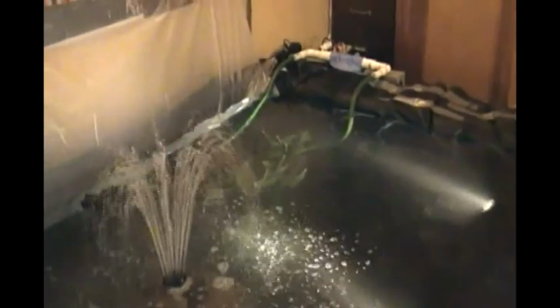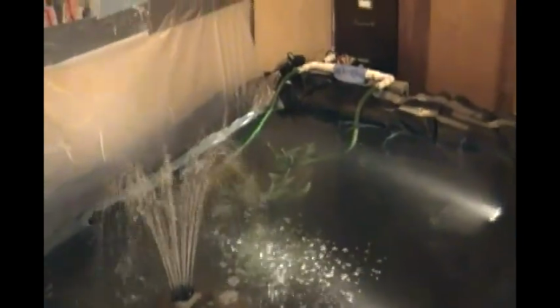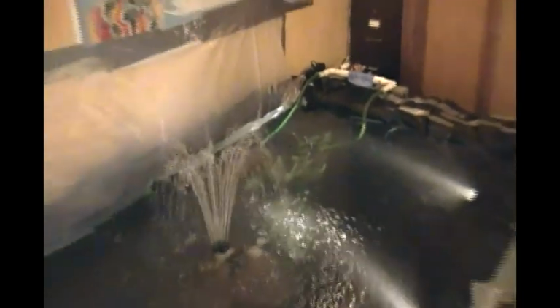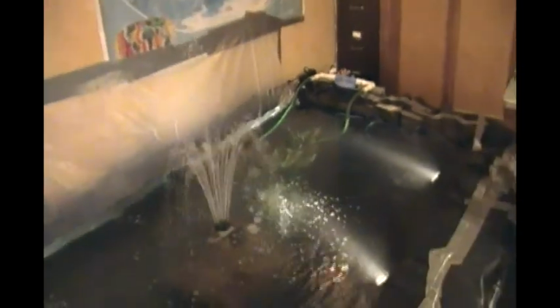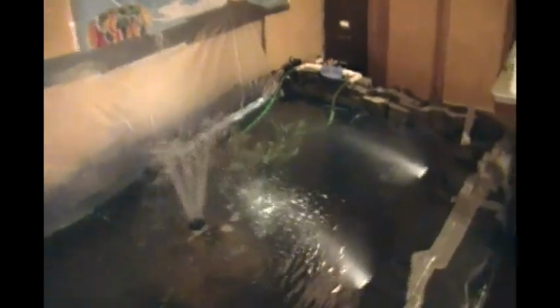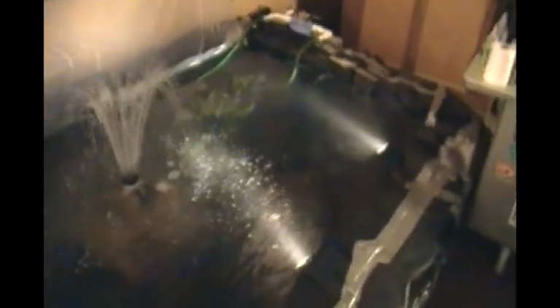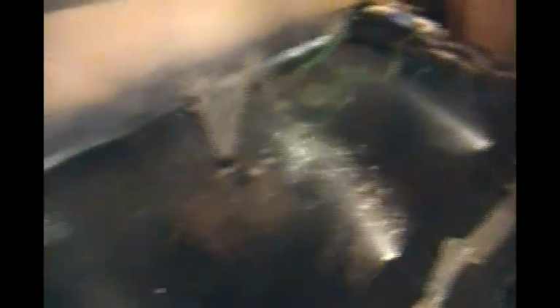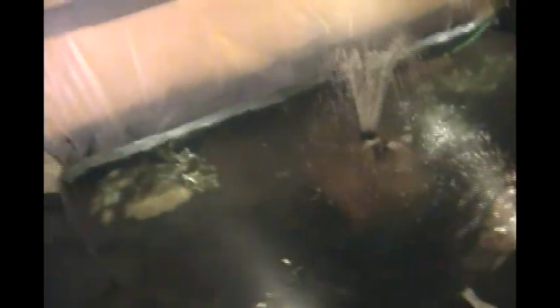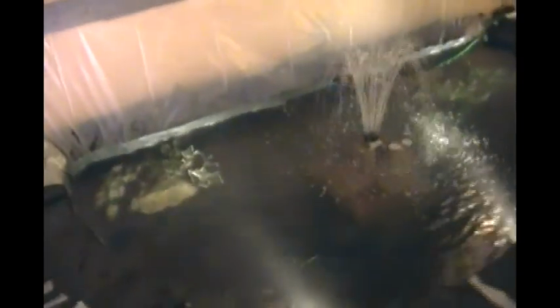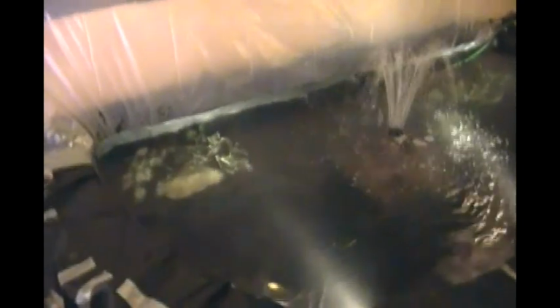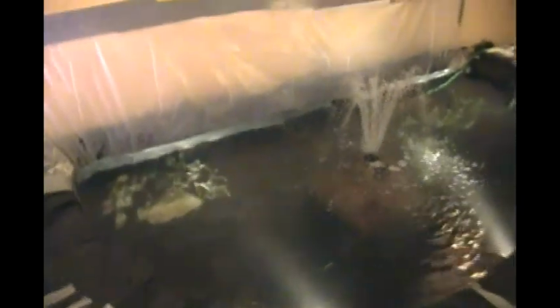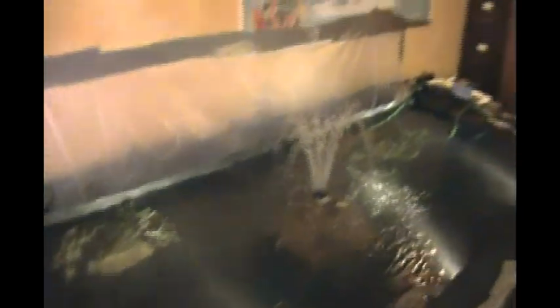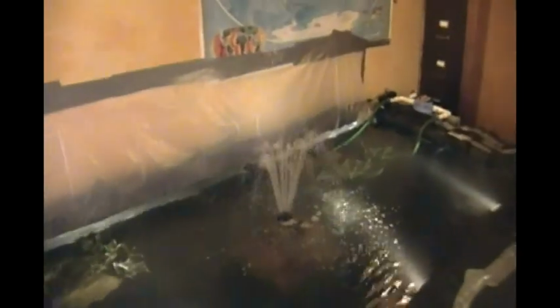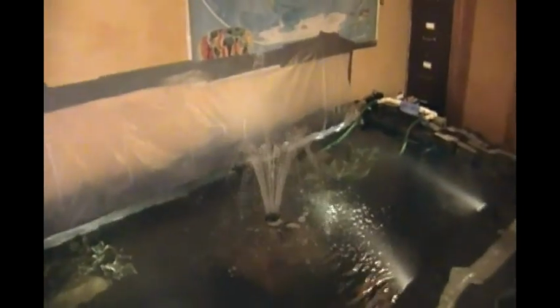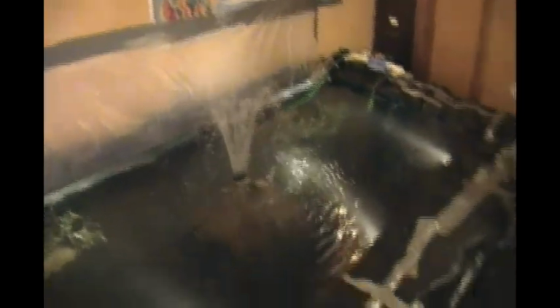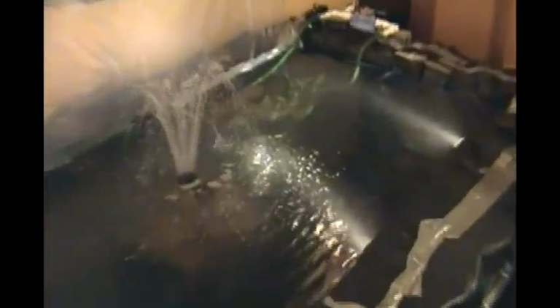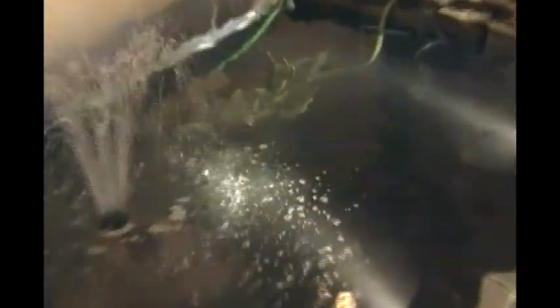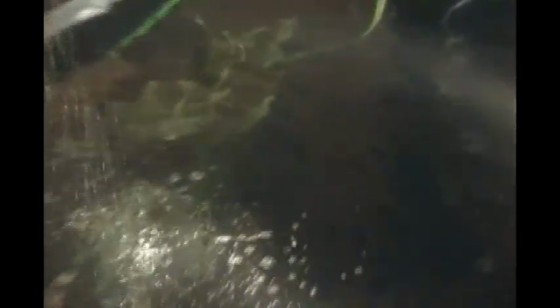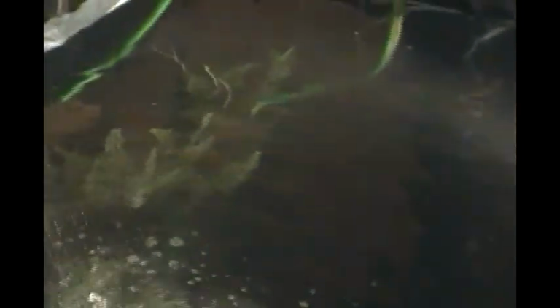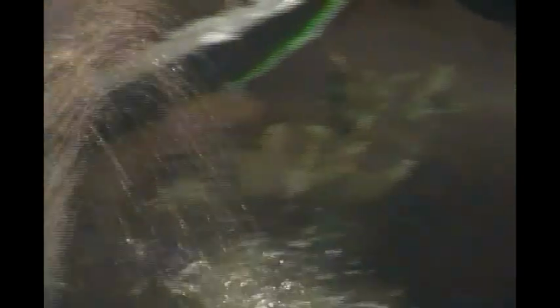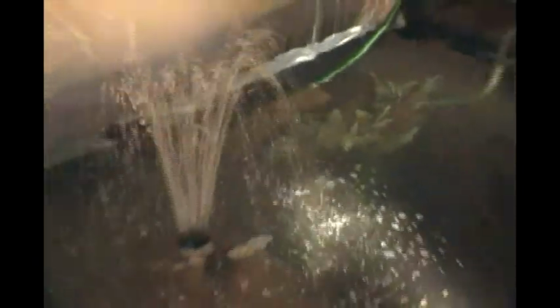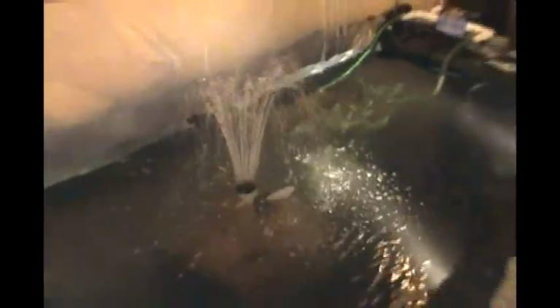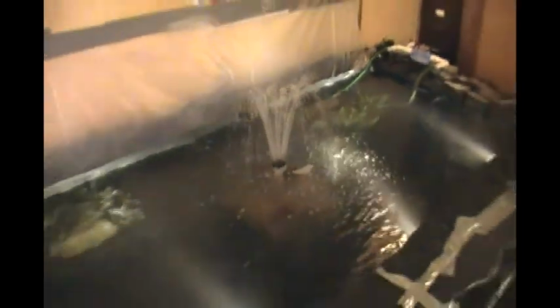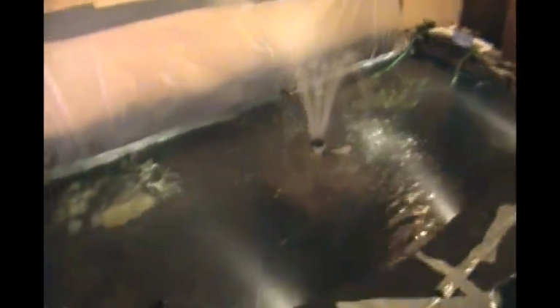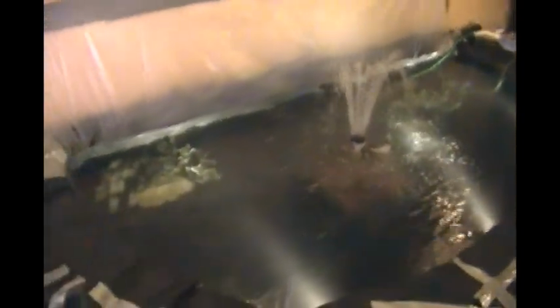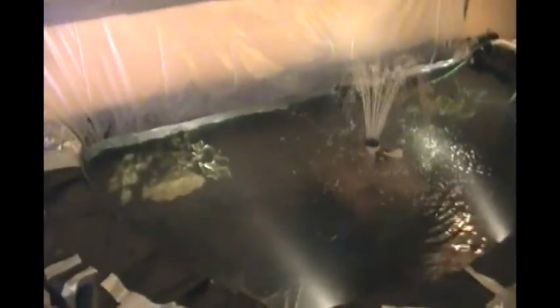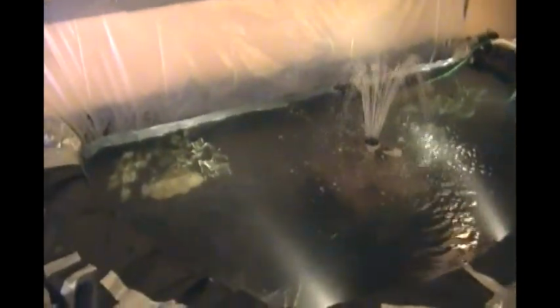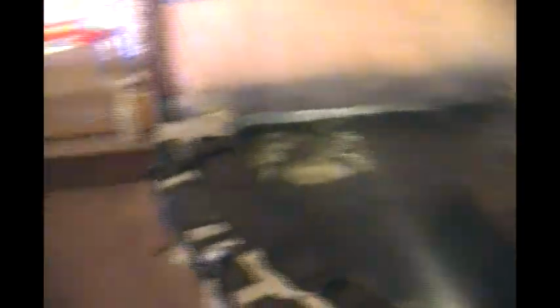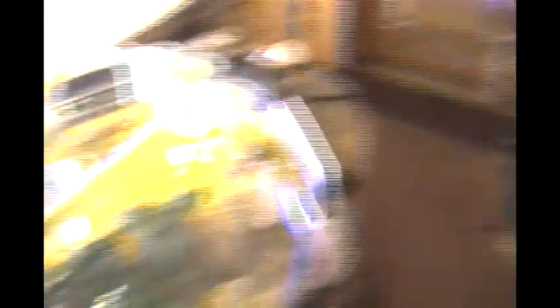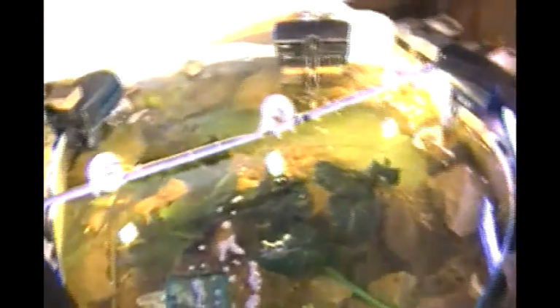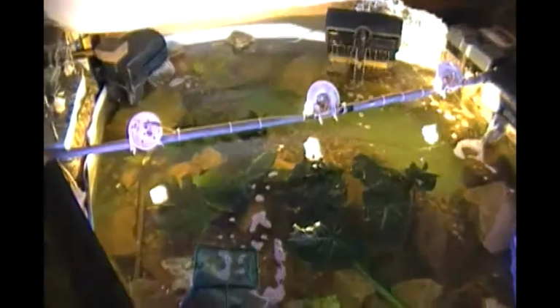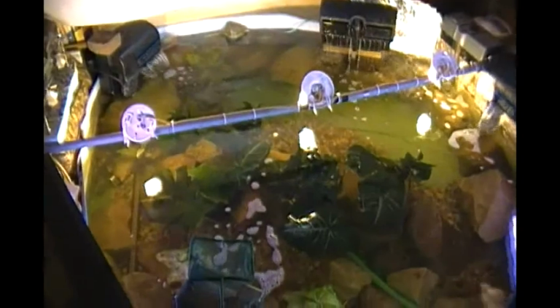Well, here I am. Pond 2 is practically completed. I've got the wall fountain pump in place, and I added the water conditioner. I put a couple of fish in there. I may have to transfer them back to Pond 1.